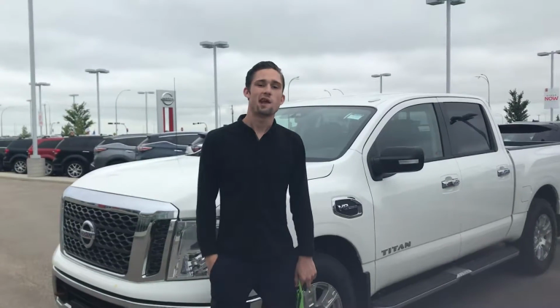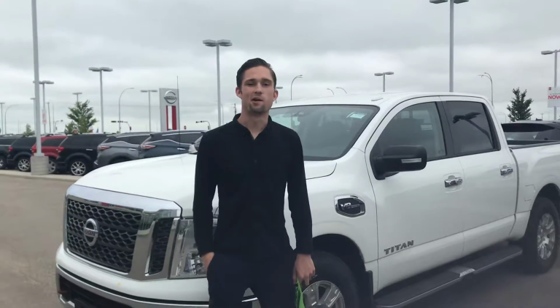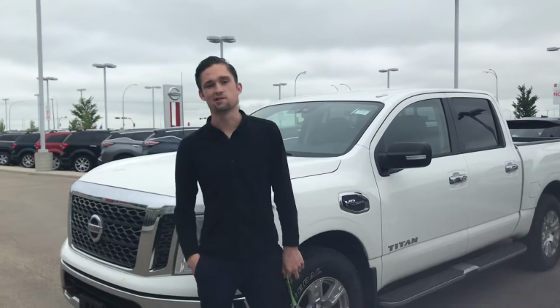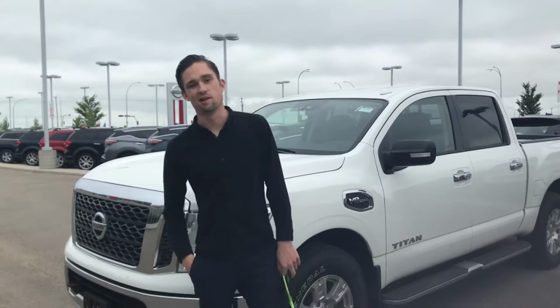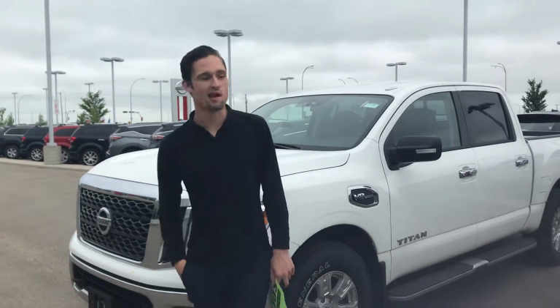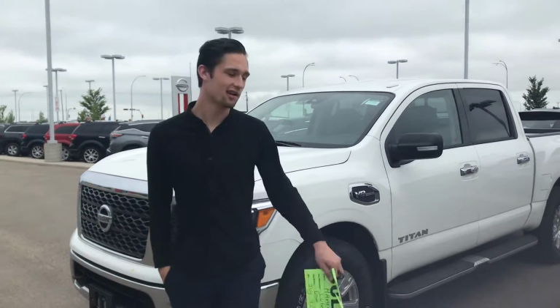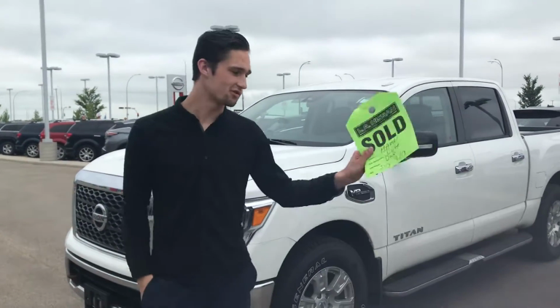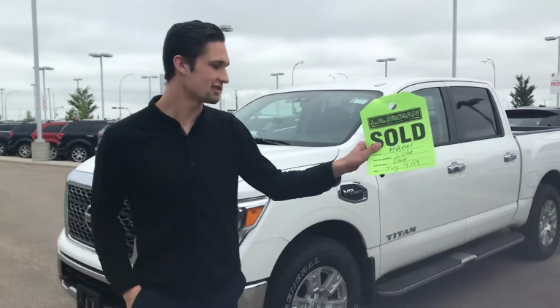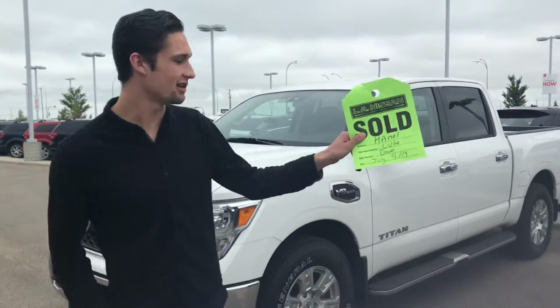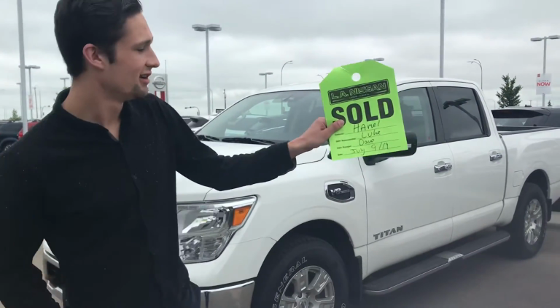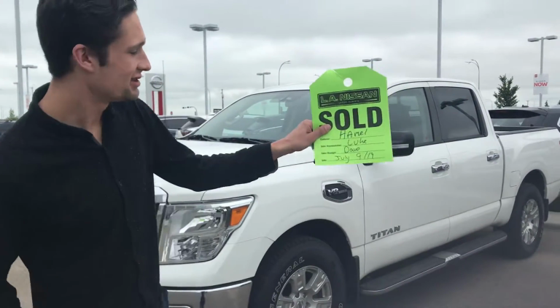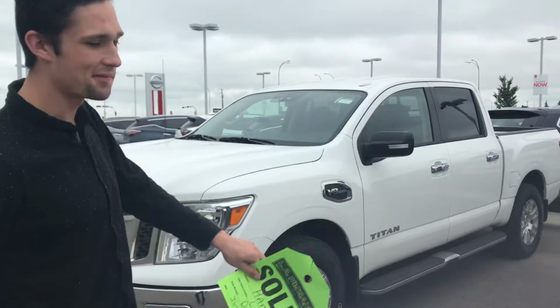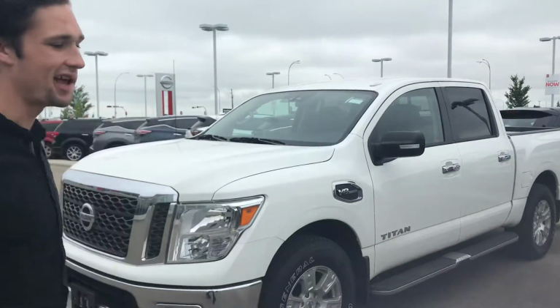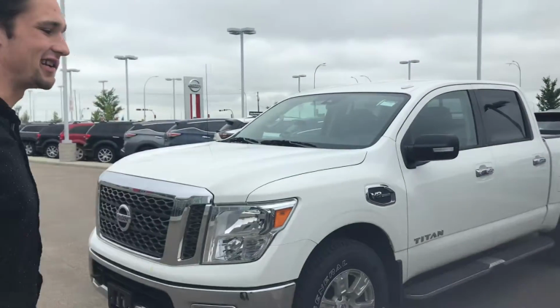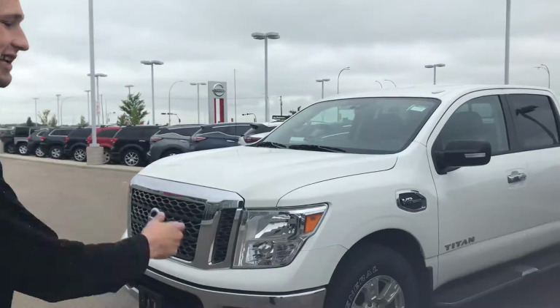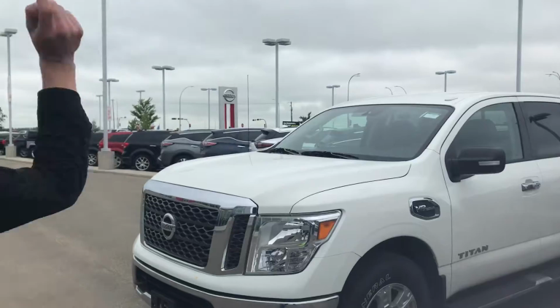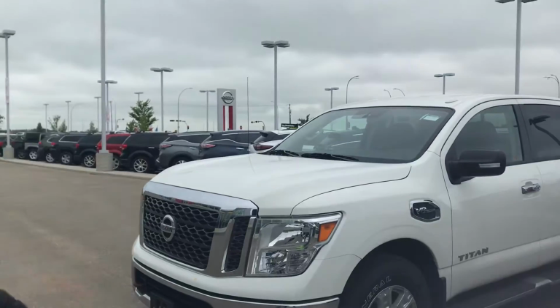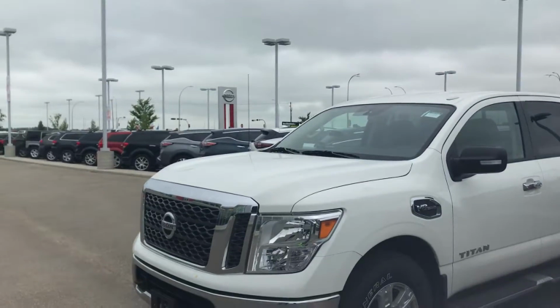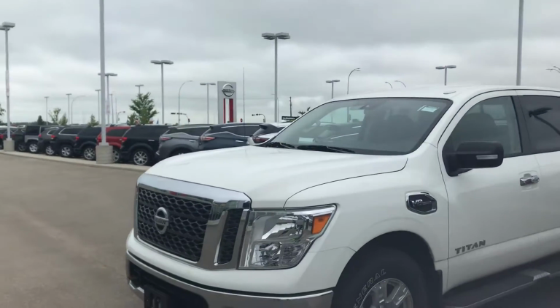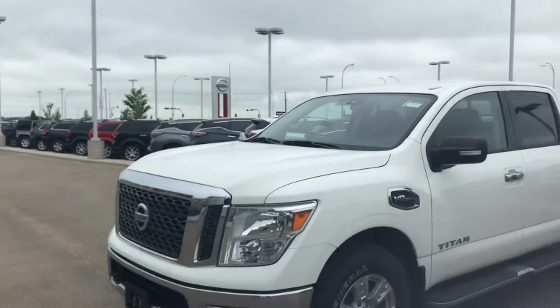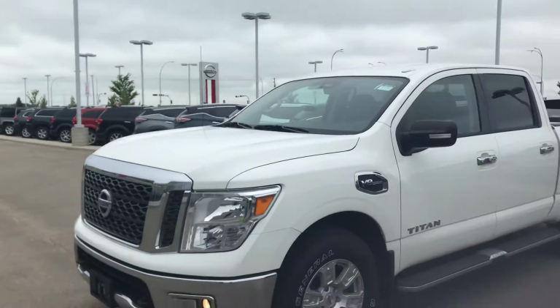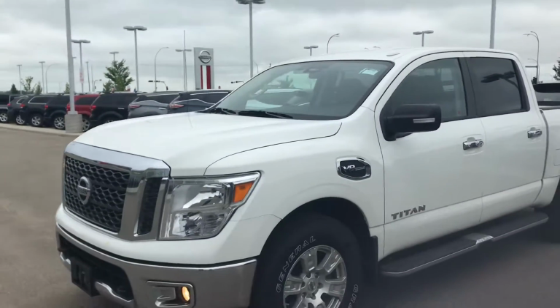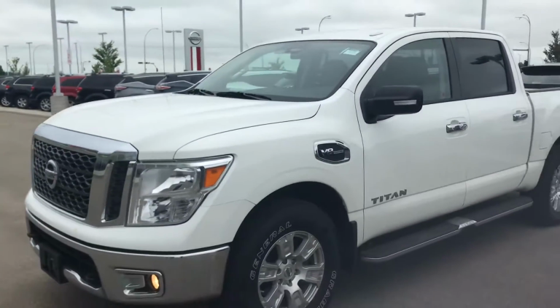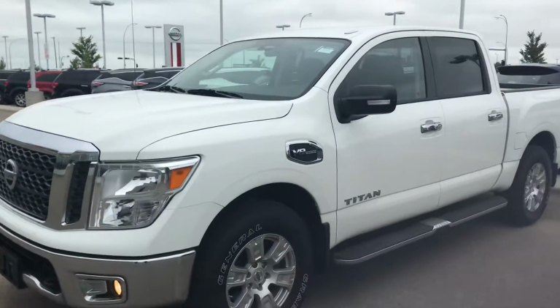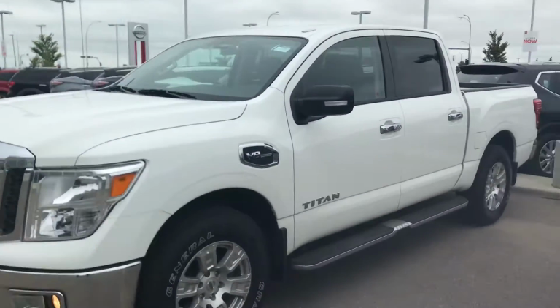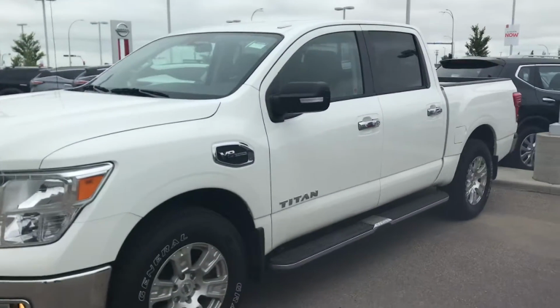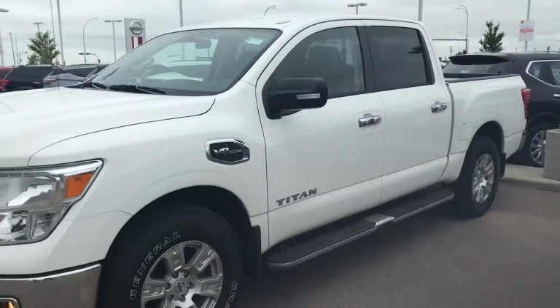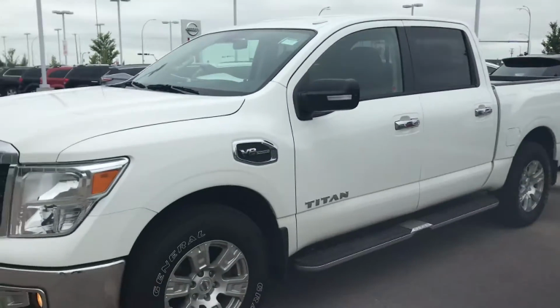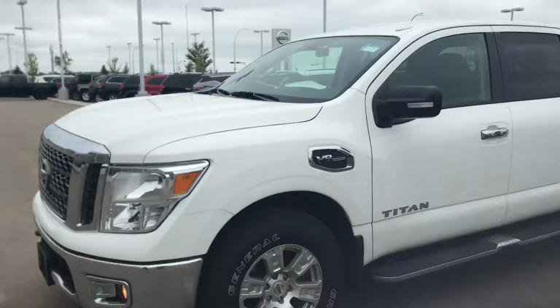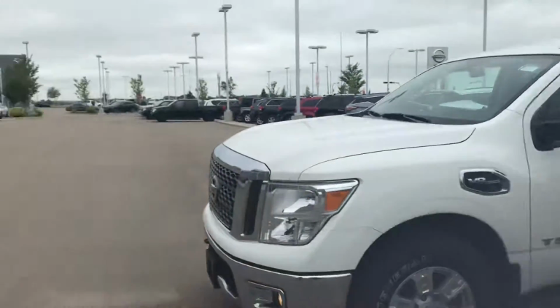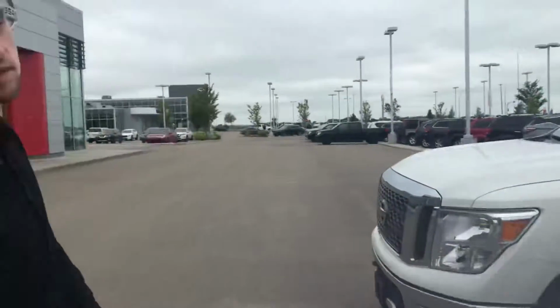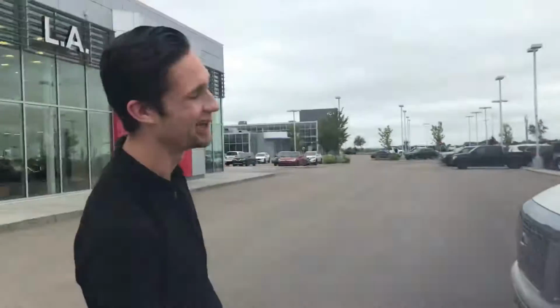Hey Mark, what's going on man! I got your sold sign sitting in my hand, I got the Titan behind me — I figured I'd shoot a quick video so you can at least see the thing that you're dropping a deposit on.